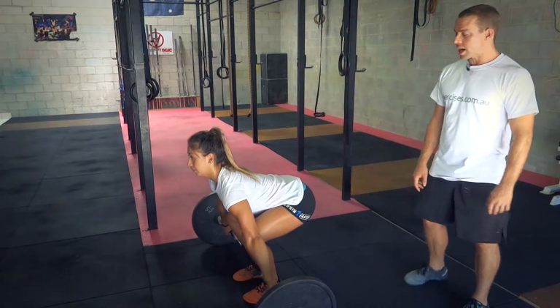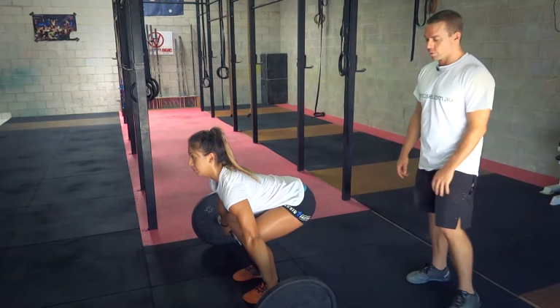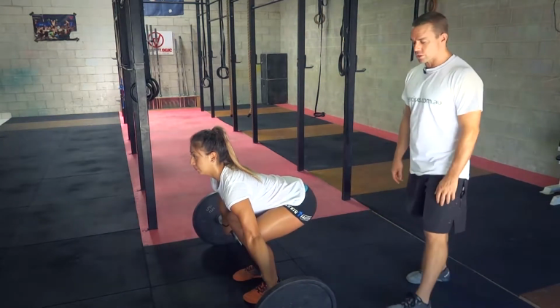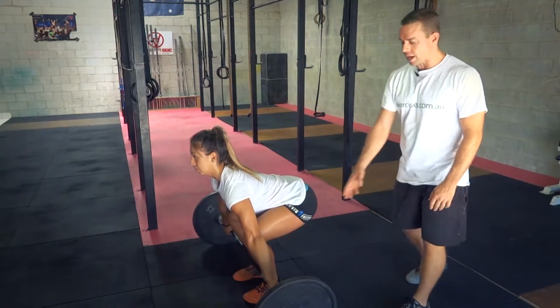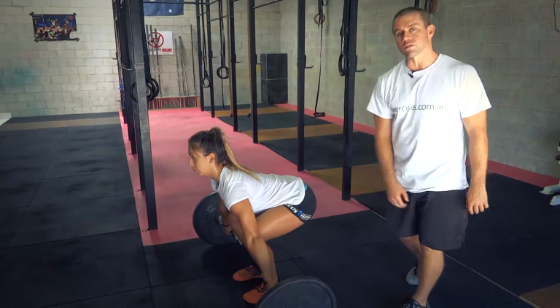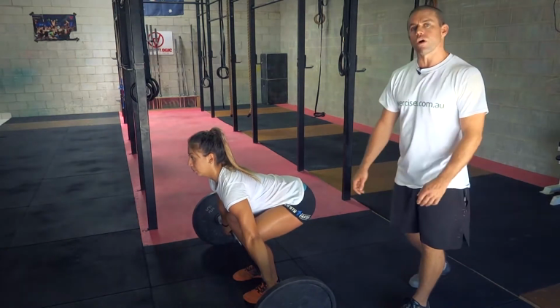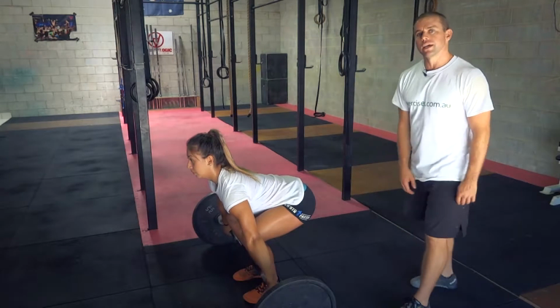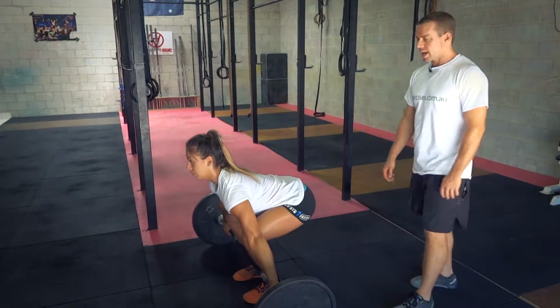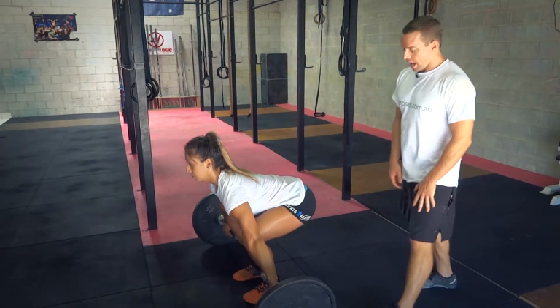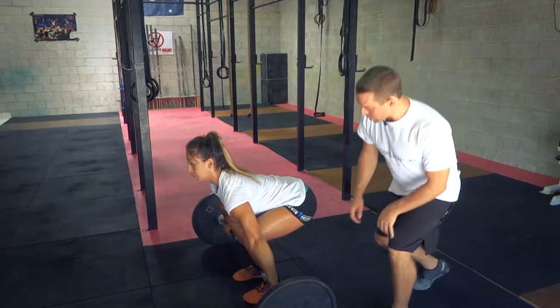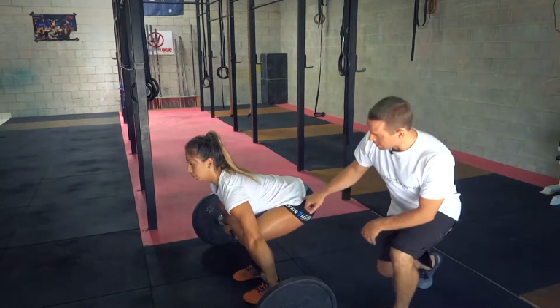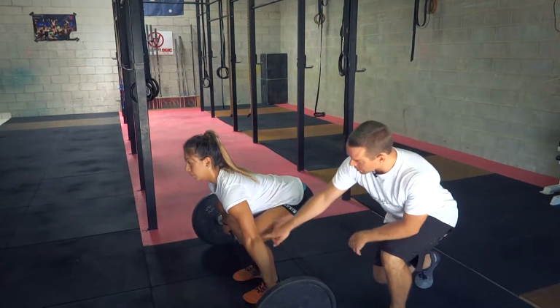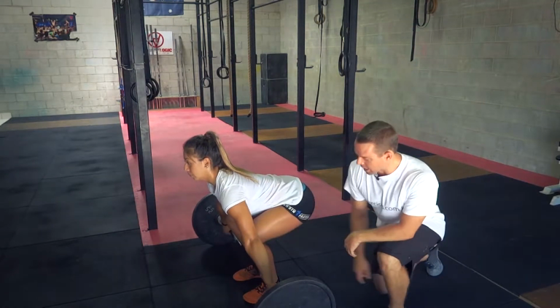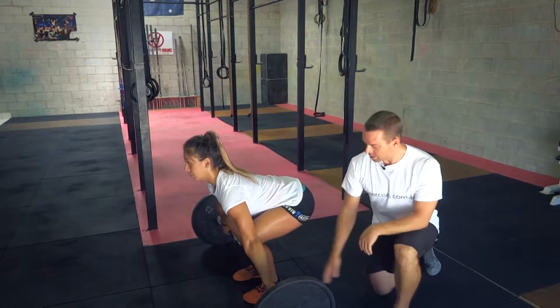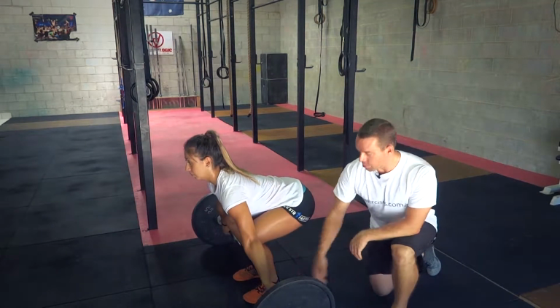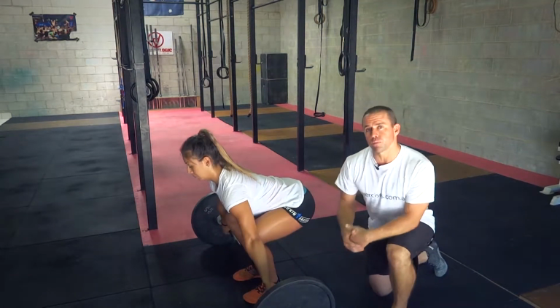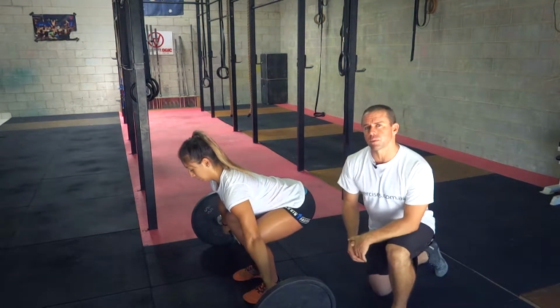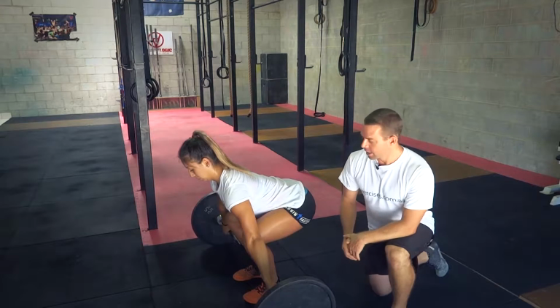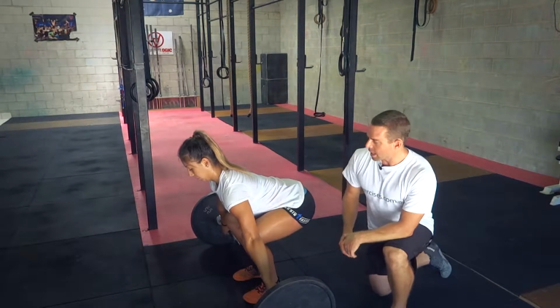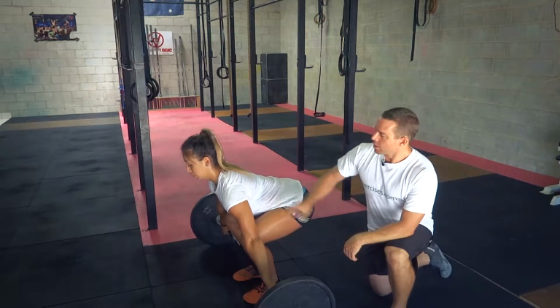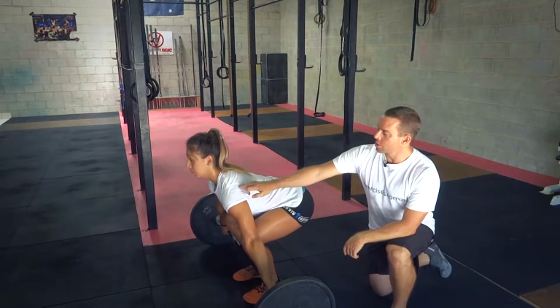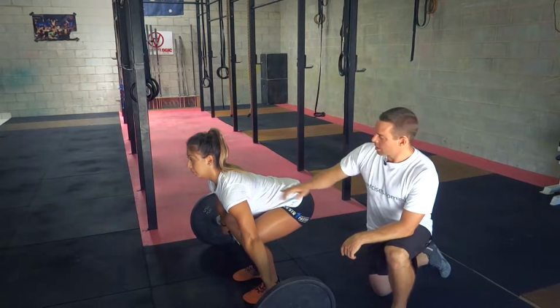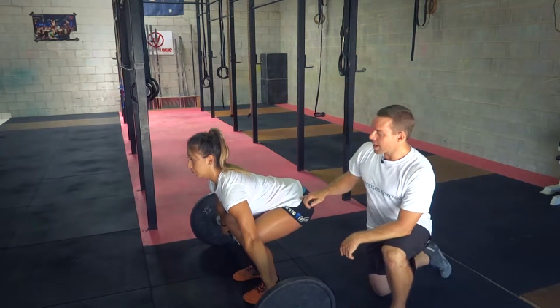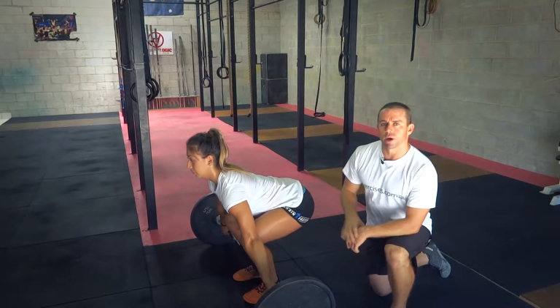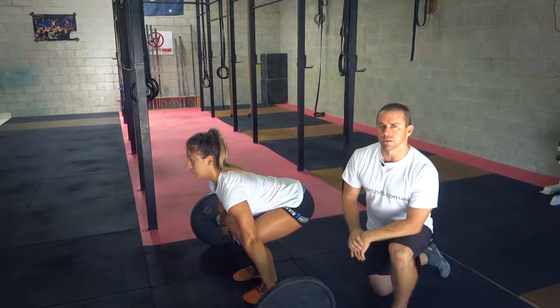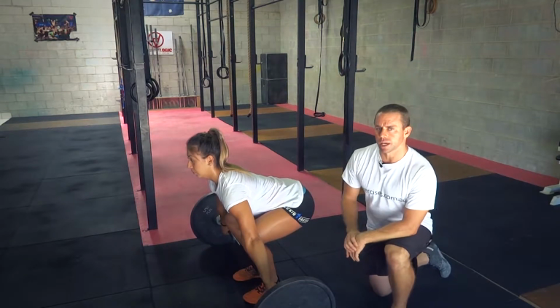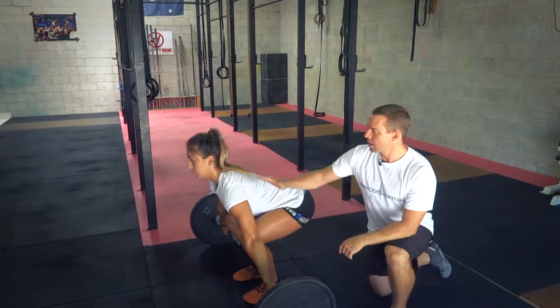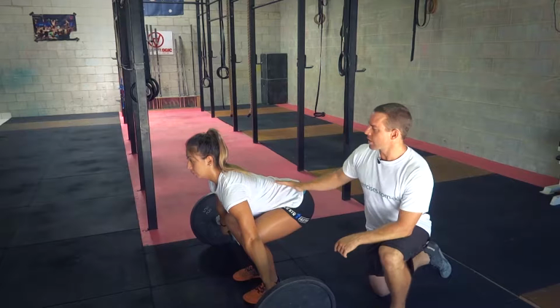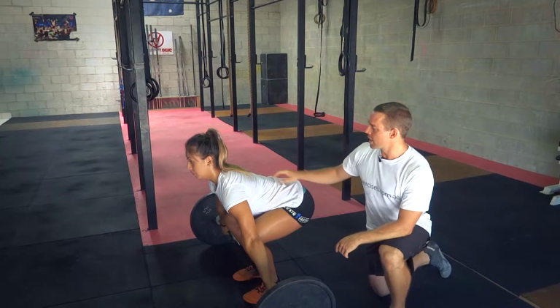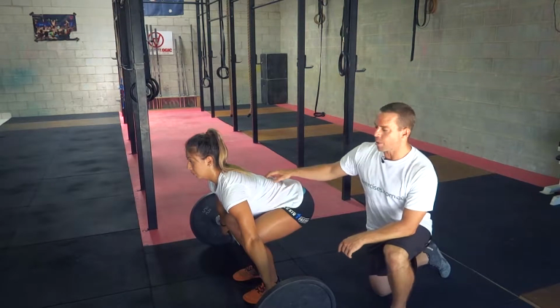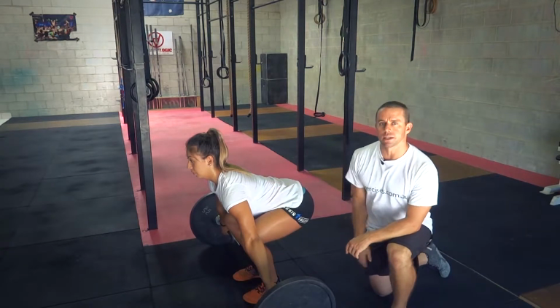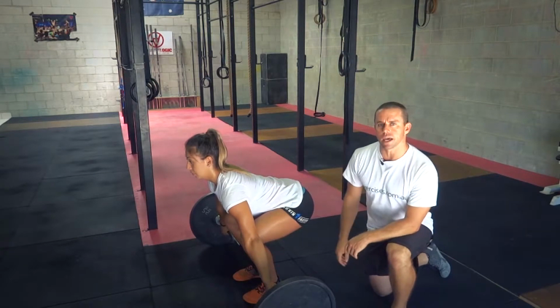Starting off, we want to make sure that our hands are out wide, and we're bending at the hips and knees. The feet are about hip width apart. The shoulders must be above the hips — we've got that lever there. Her back is set.